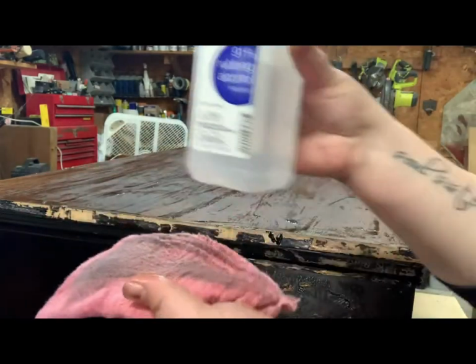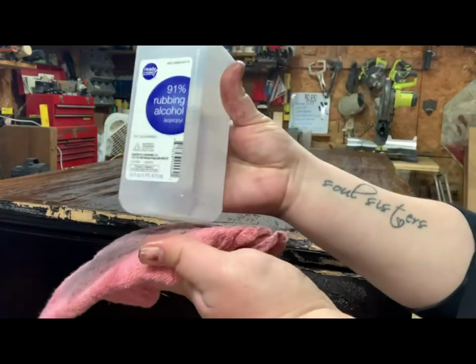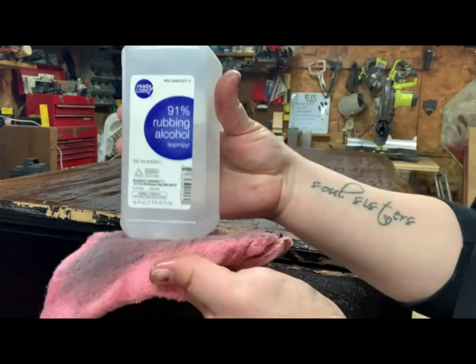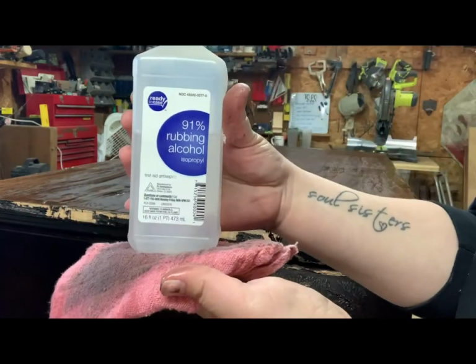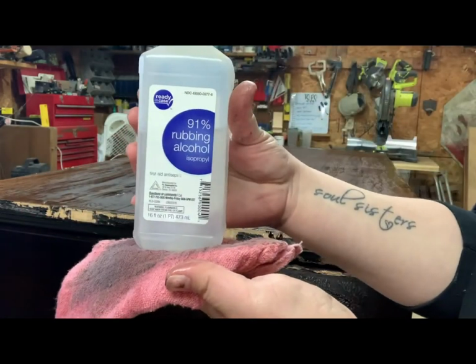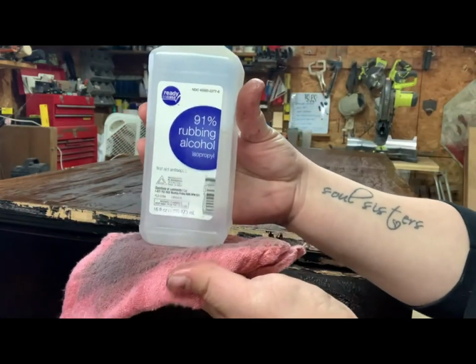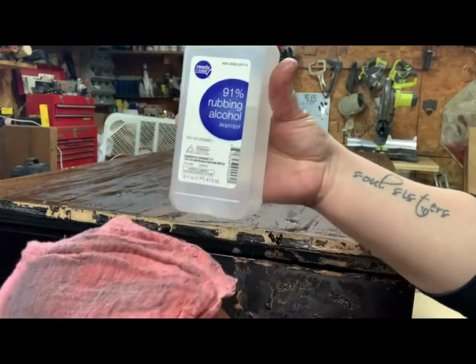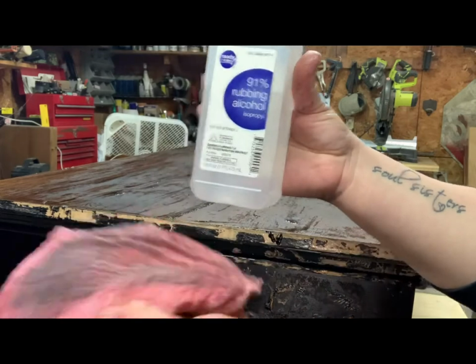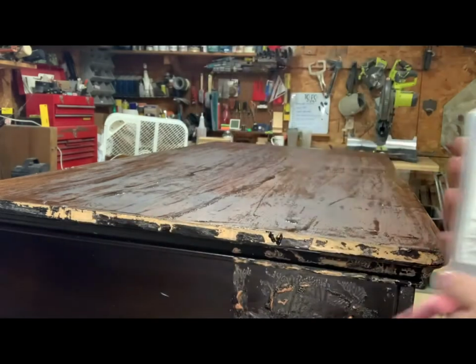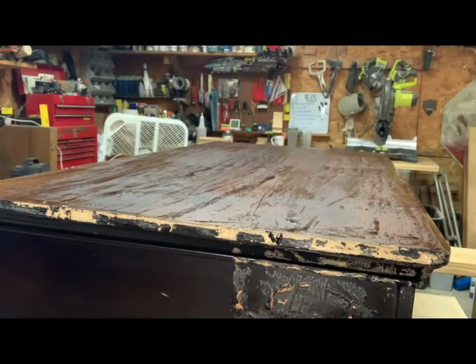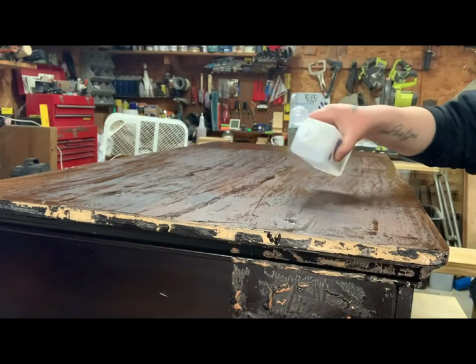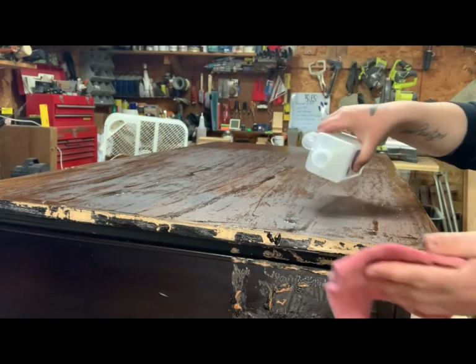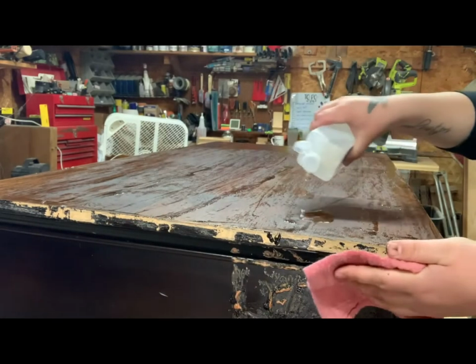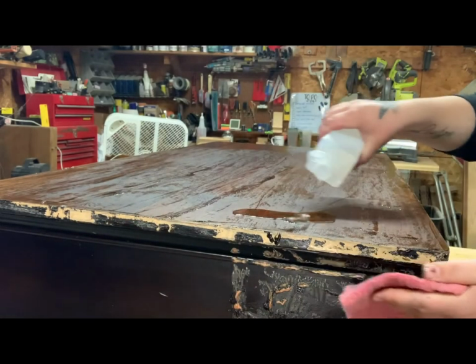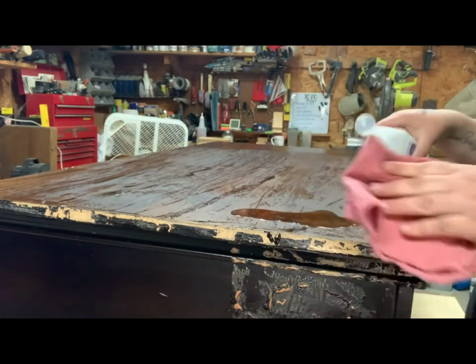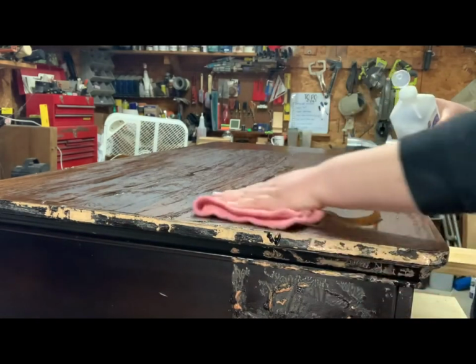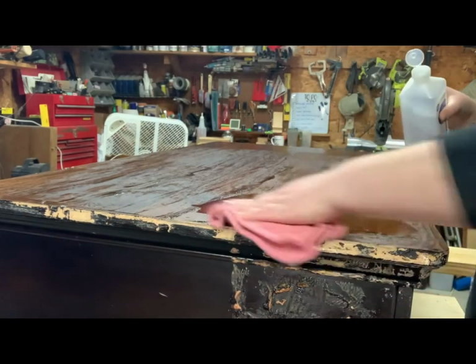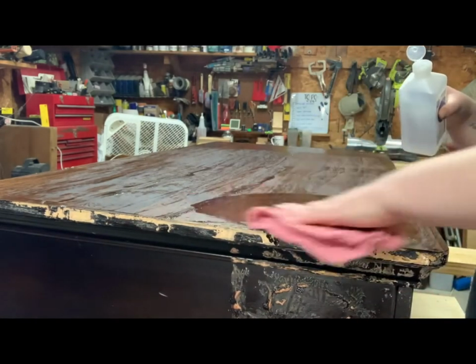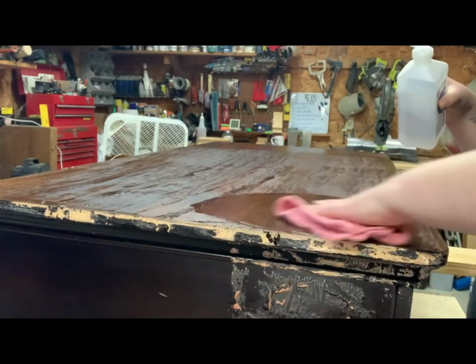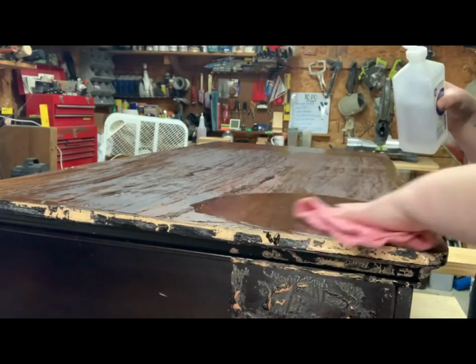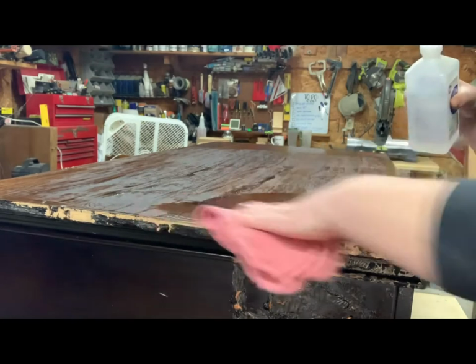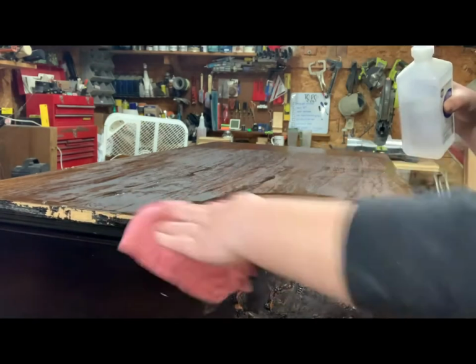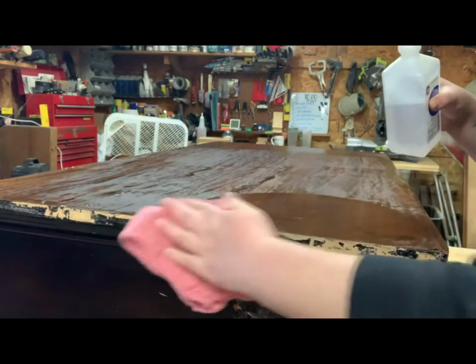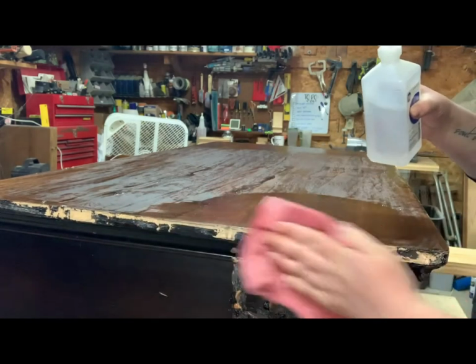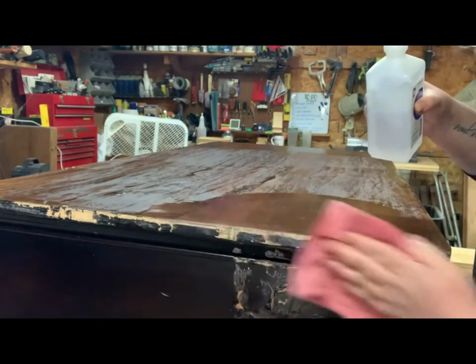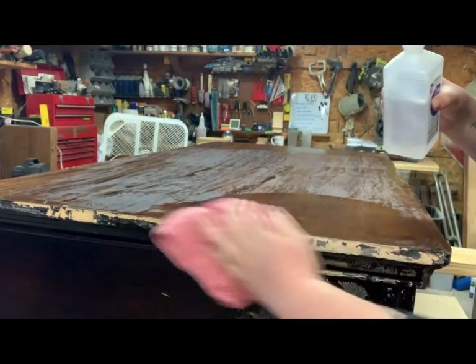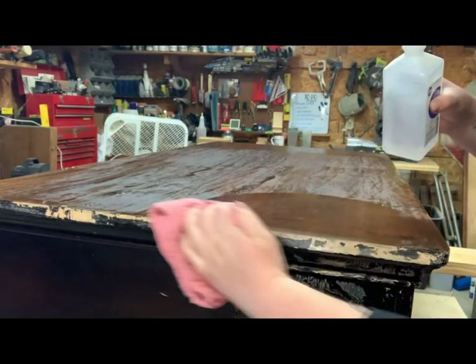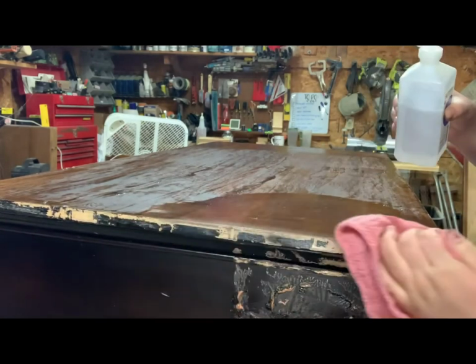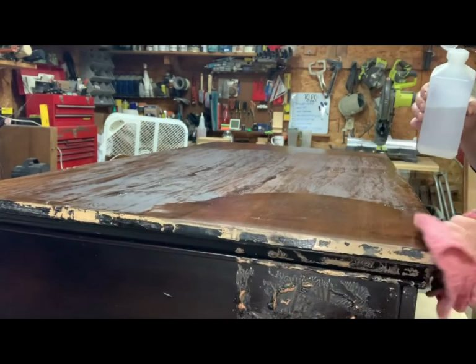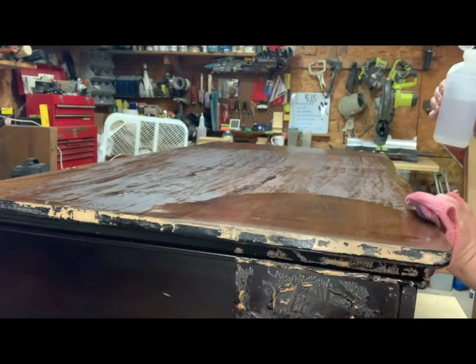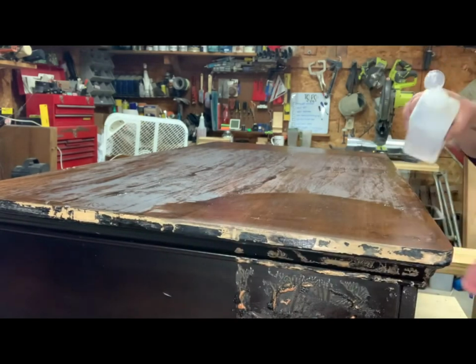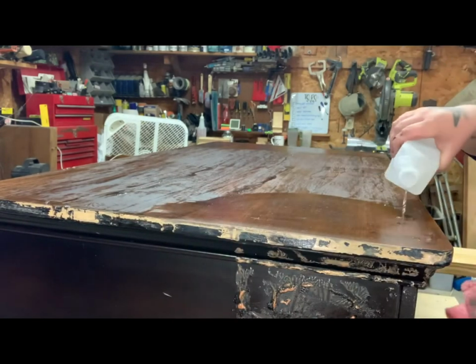Now that we're done with that, it's time to clean it up. I'm using 91% rubbing alcohol. Citrus strip is very sticky and the best thing that I've found to remove the stickiness is rubbing alcohol. I know it seems really basic, but it really helps a lot.